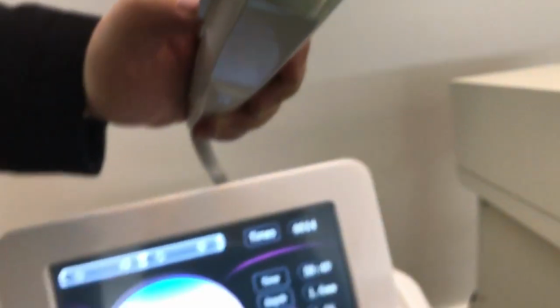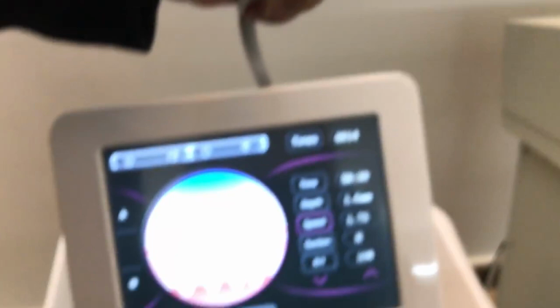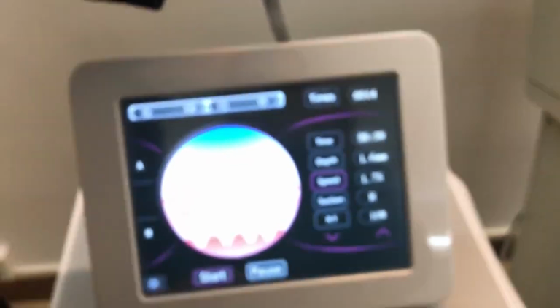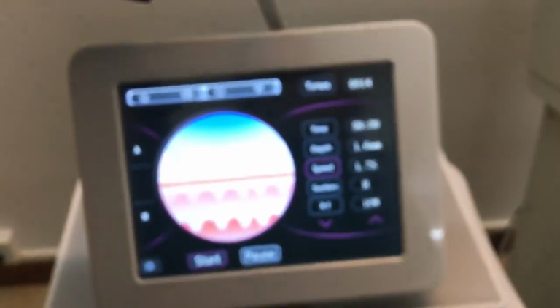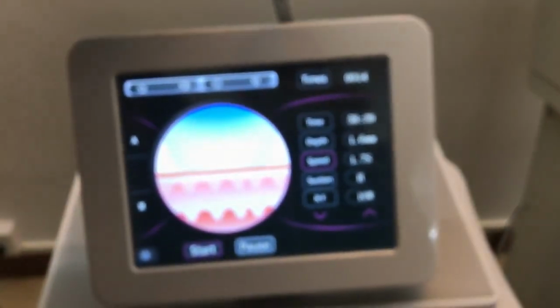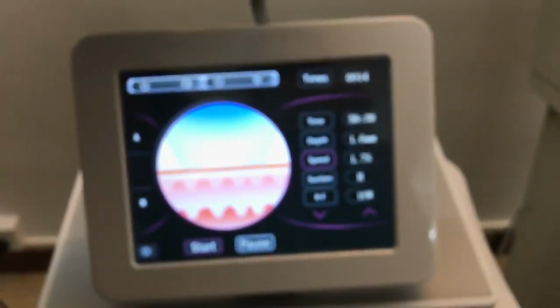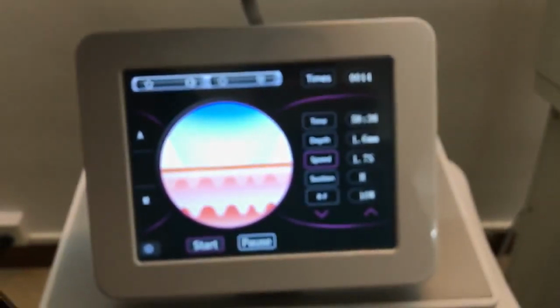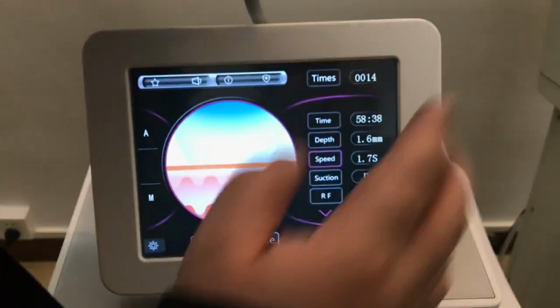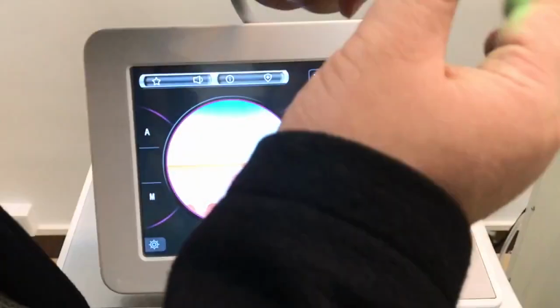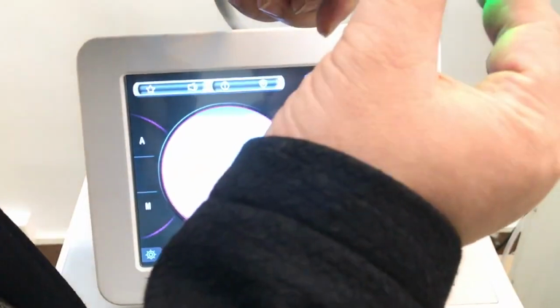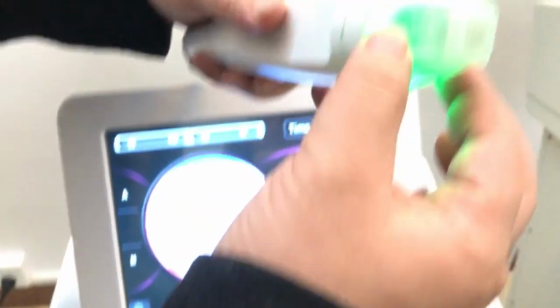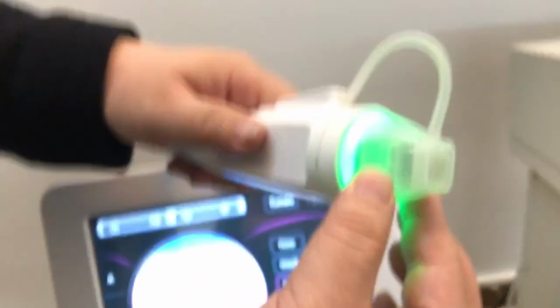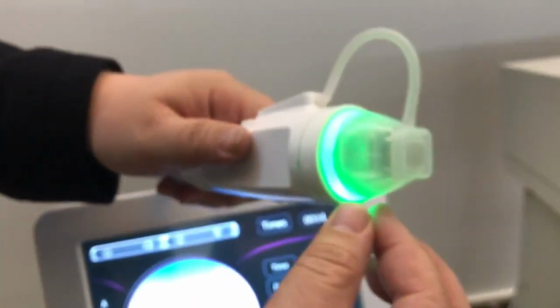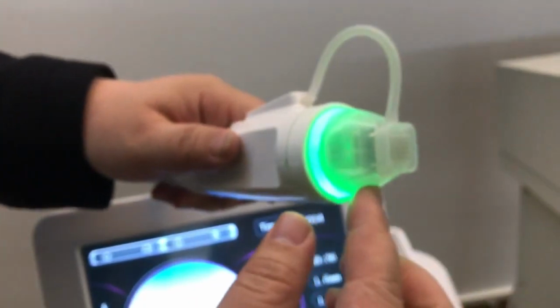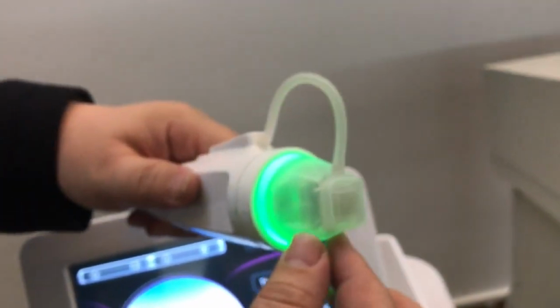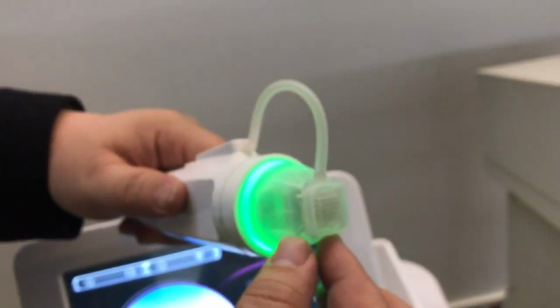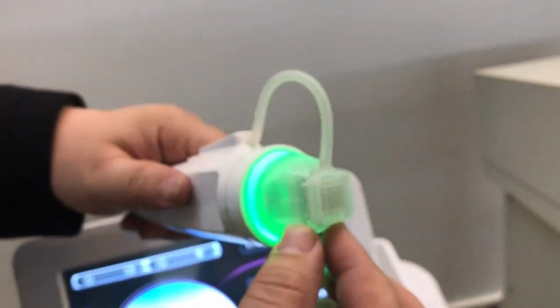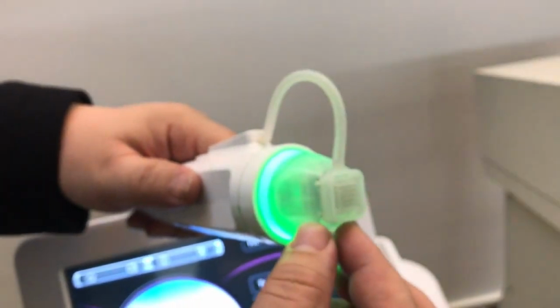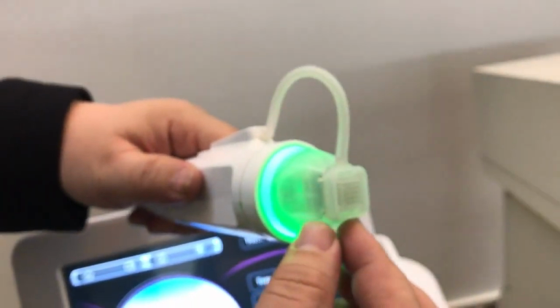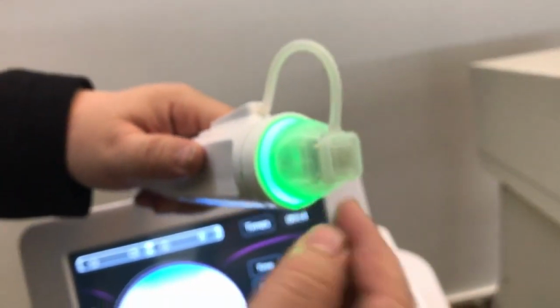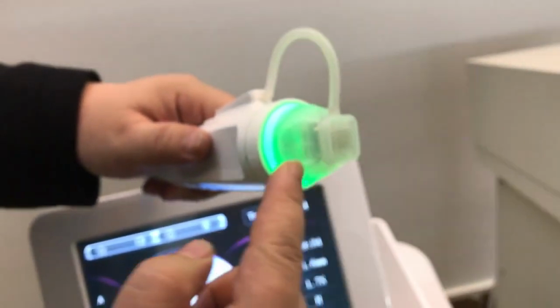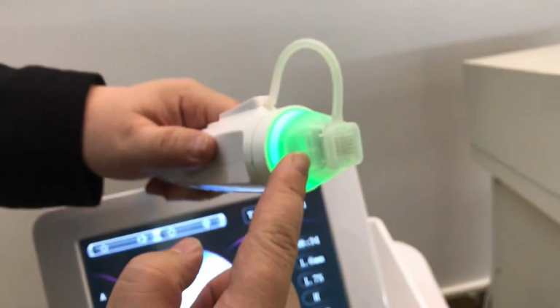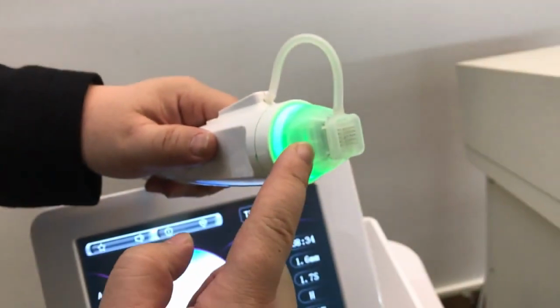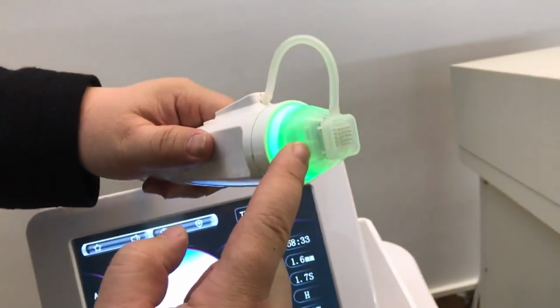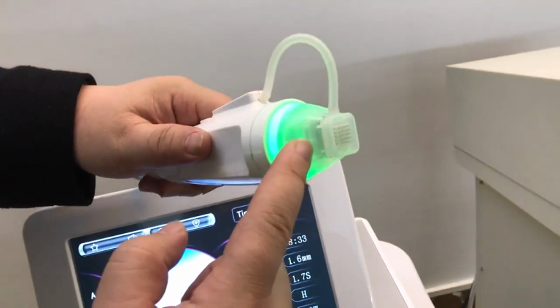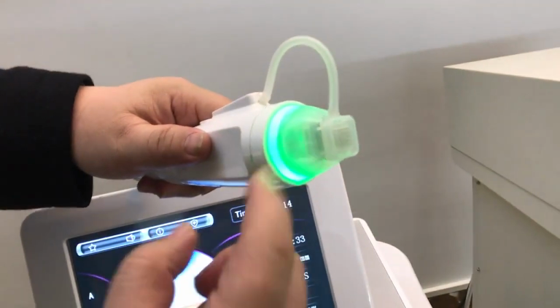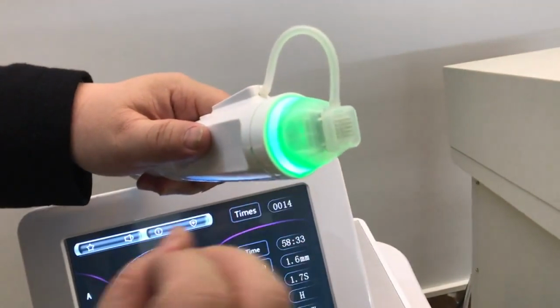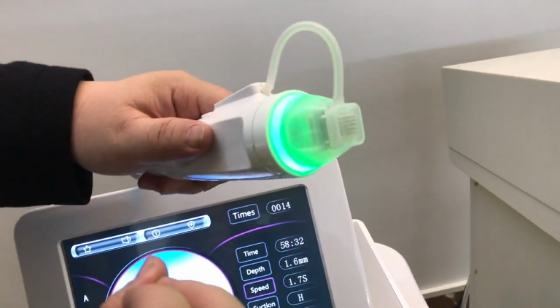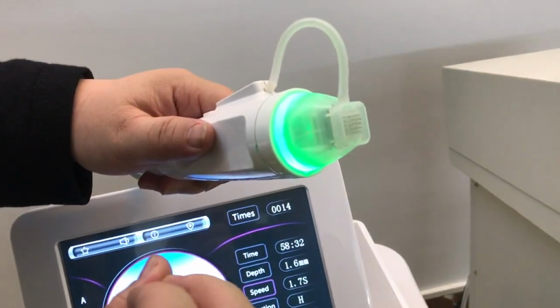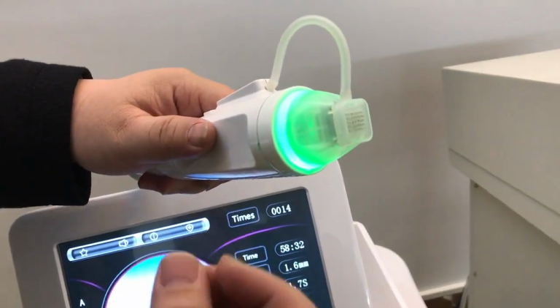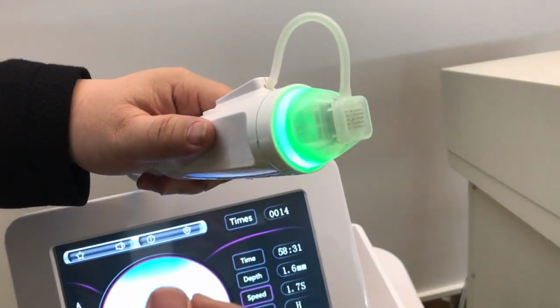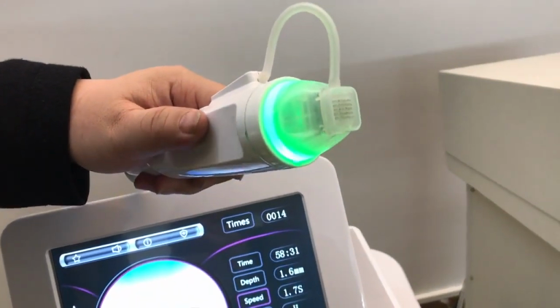That's it. And we have three sizes of needle tips — this one is one size, and there are also two other sizes available.